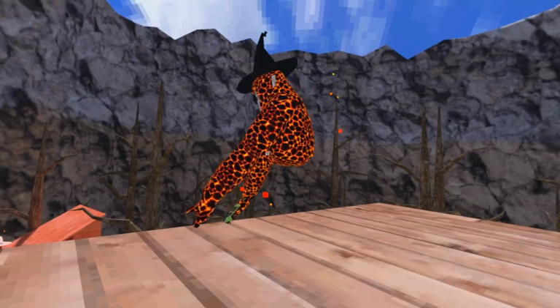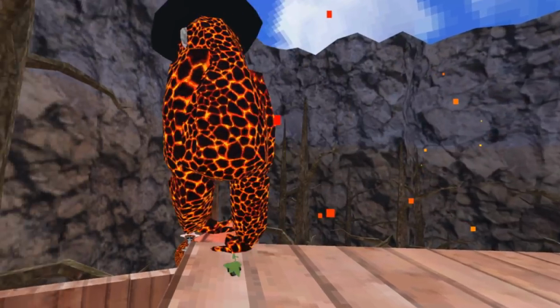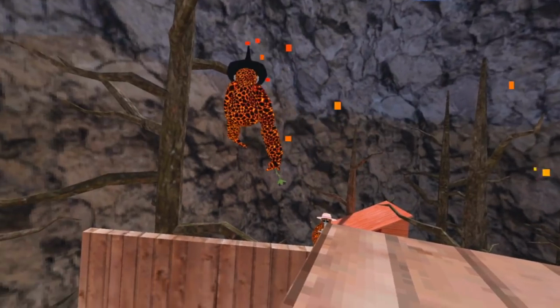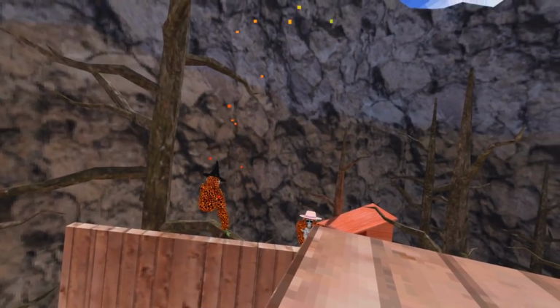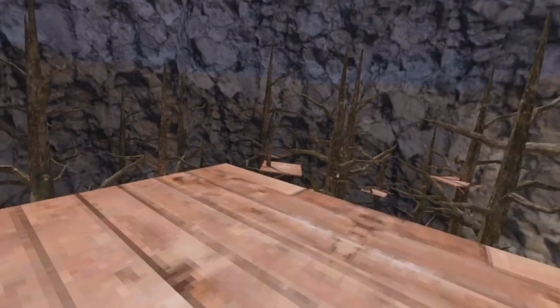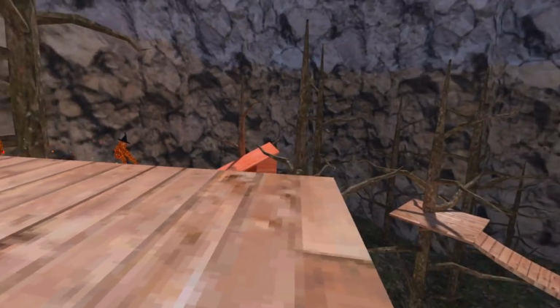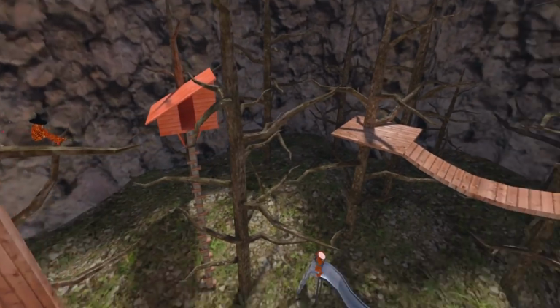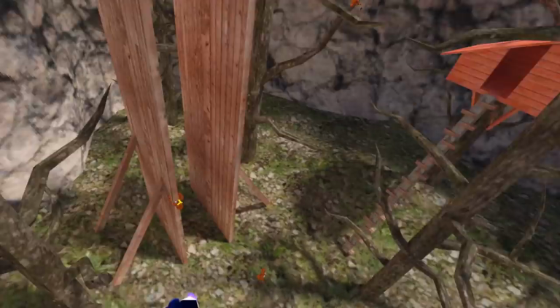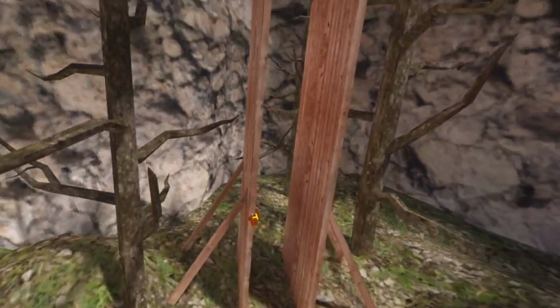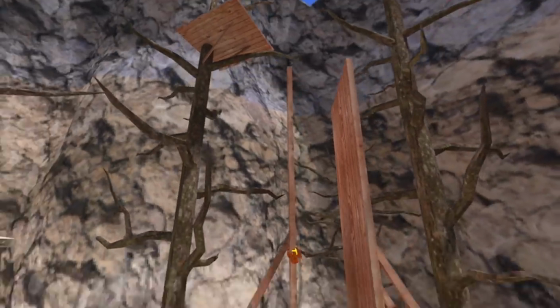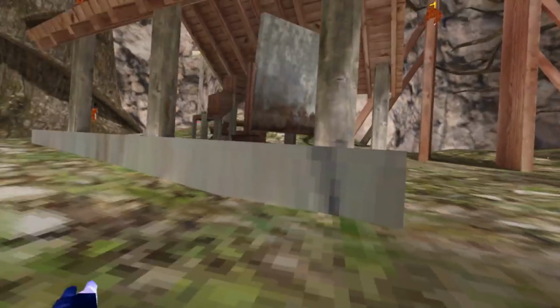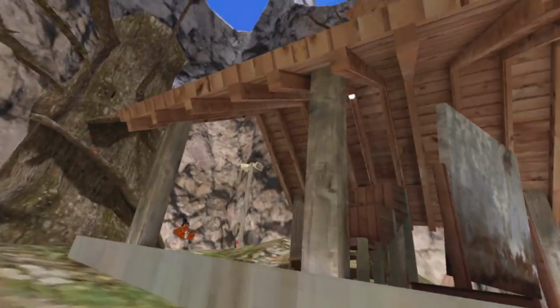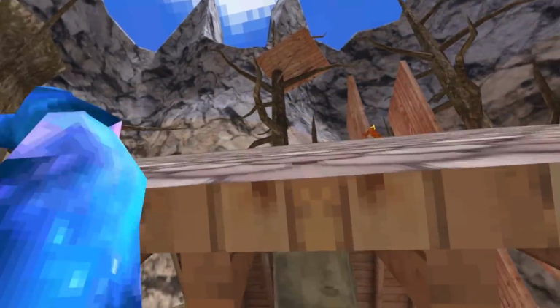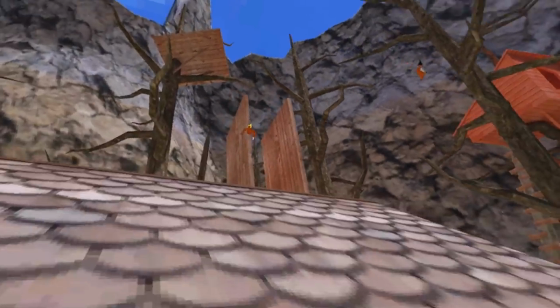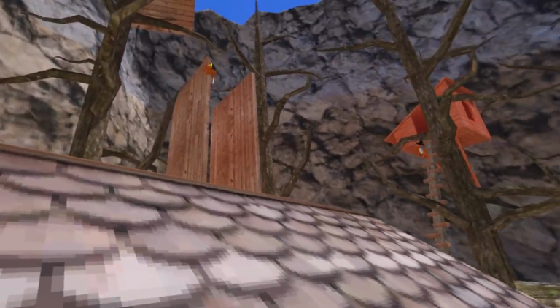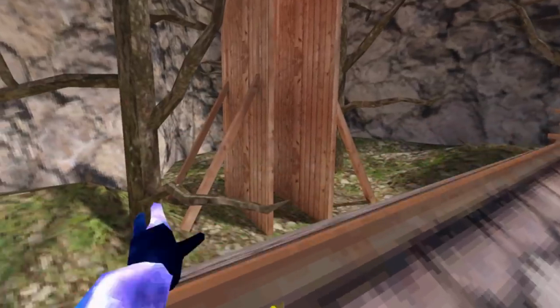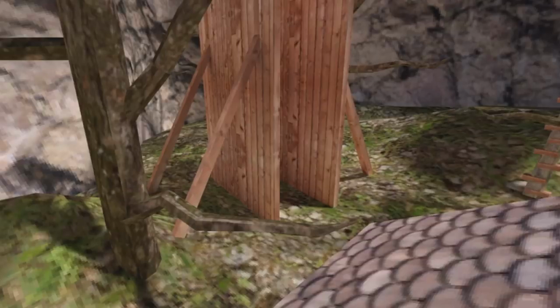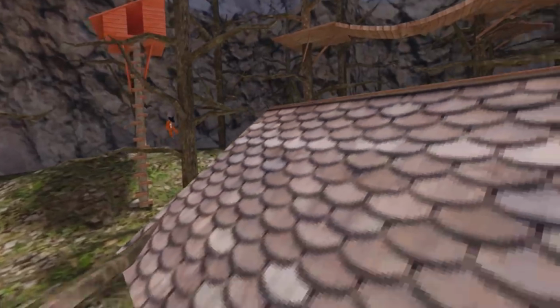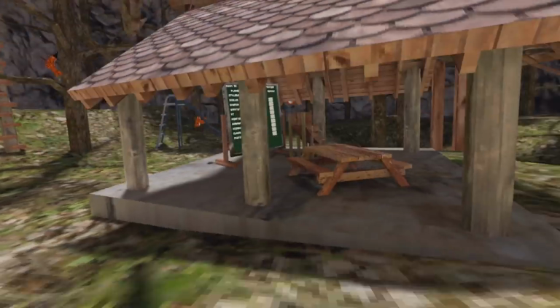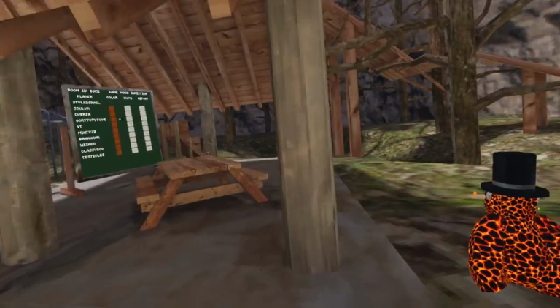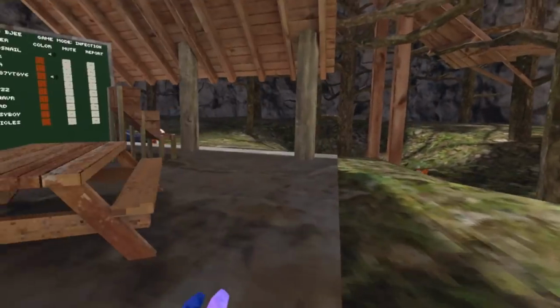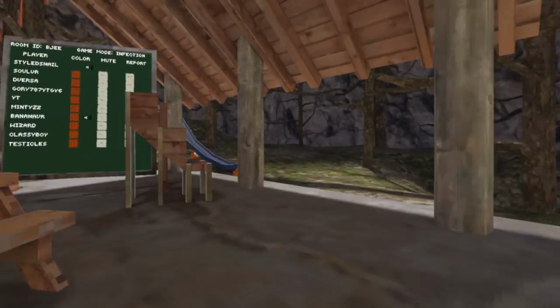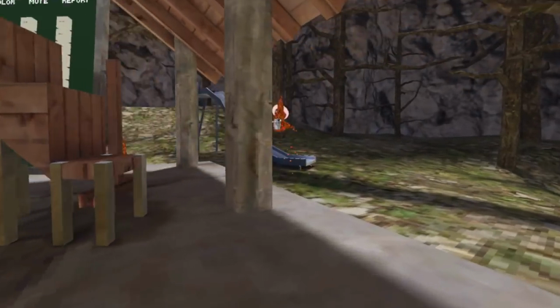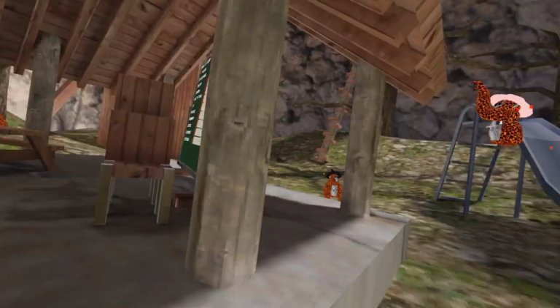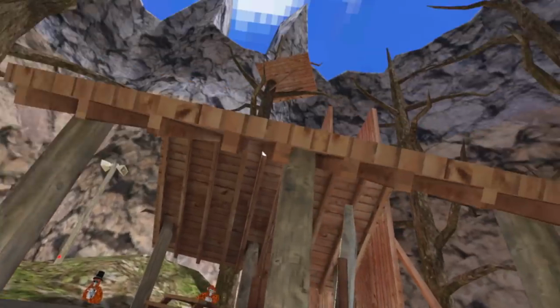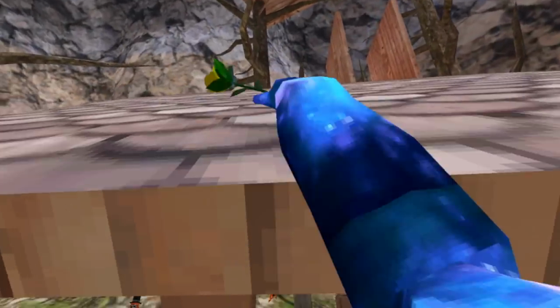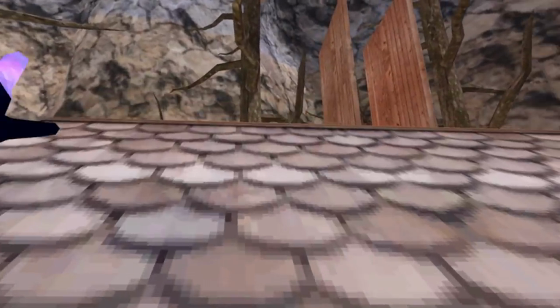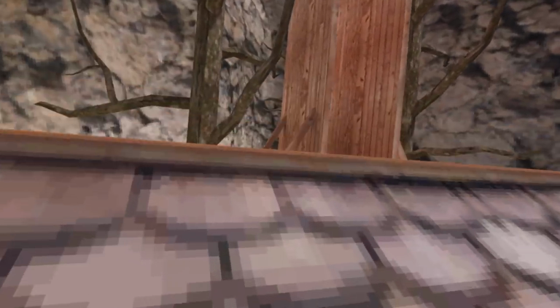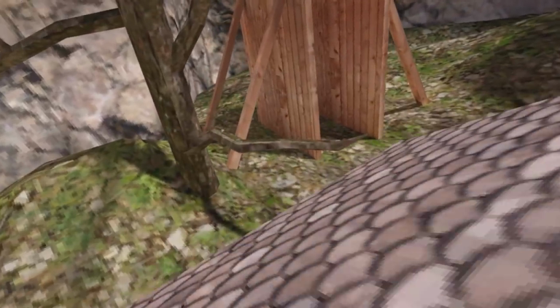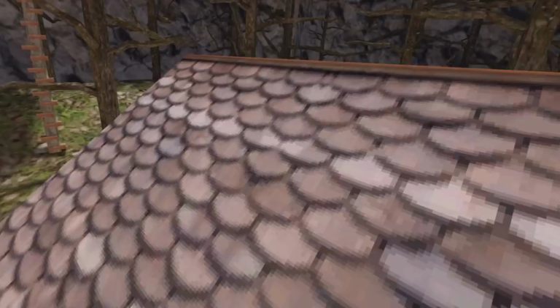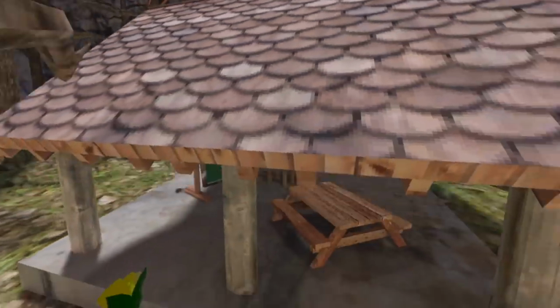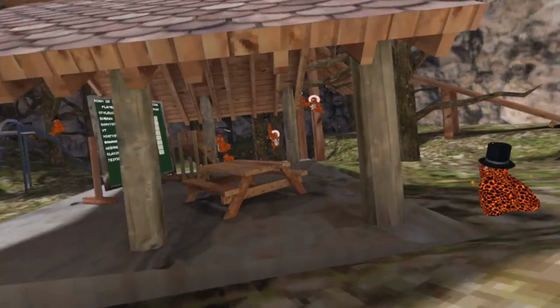The third route is more of a how-long-can-you-last one. Get down to the pavilion in the middle of the map, then just go over and under it depending on where the lava monkeys are. I was able to juke out pretty much the whole lobby for quite a while before I got tagged. You can leave wherever you want — I just wanted to see how long I could go.